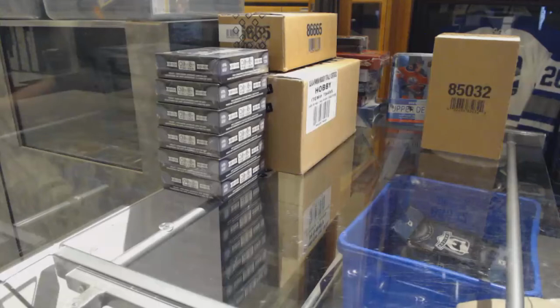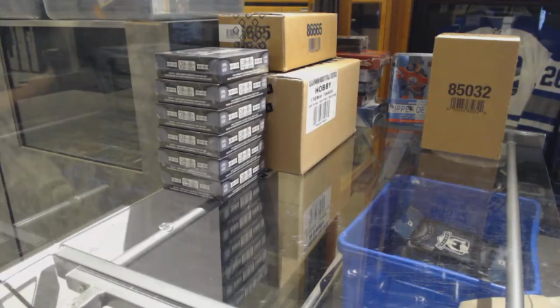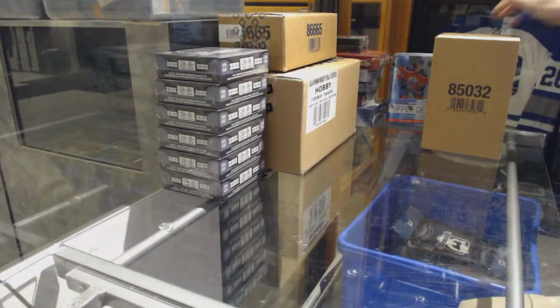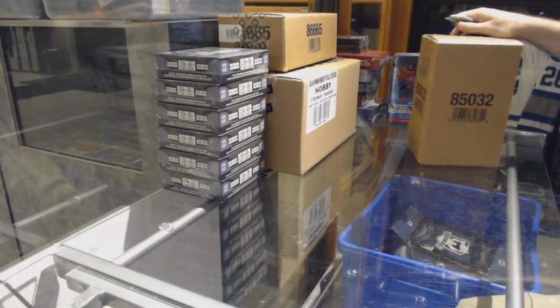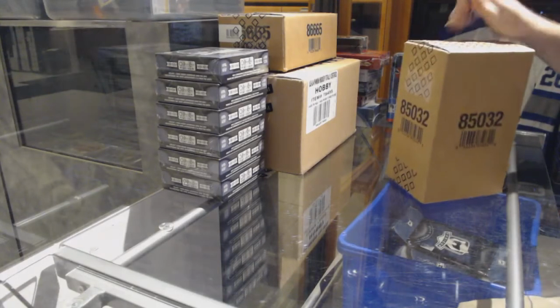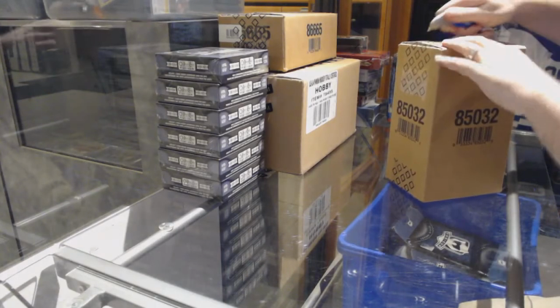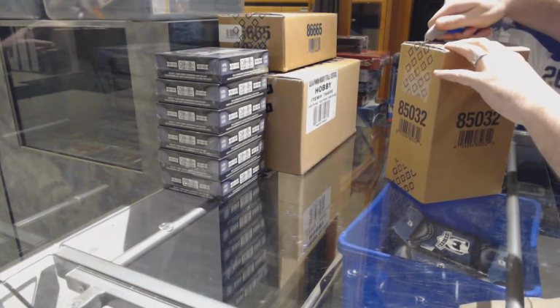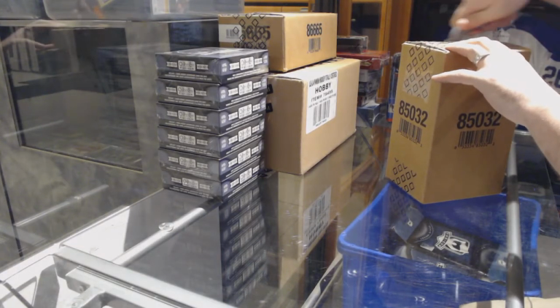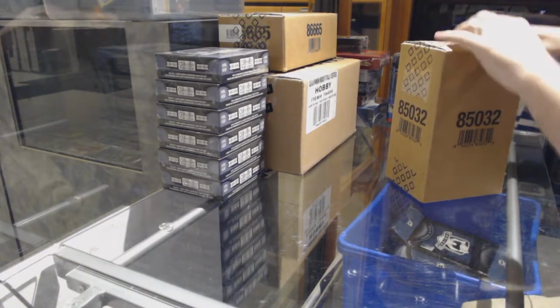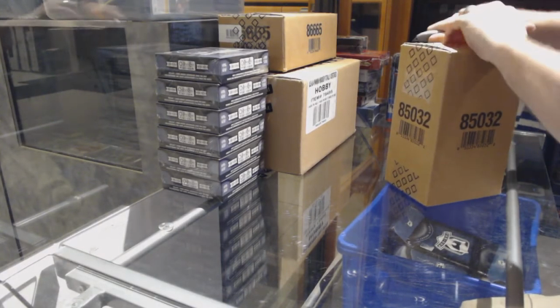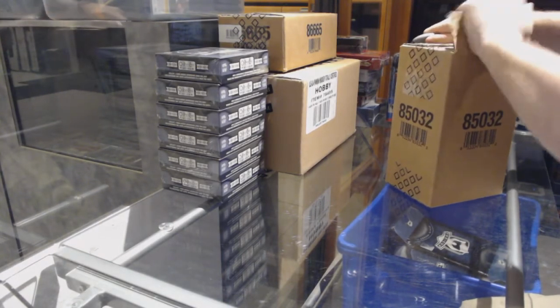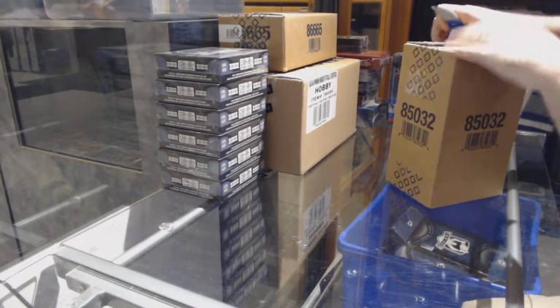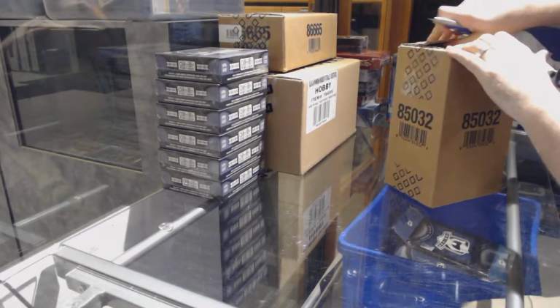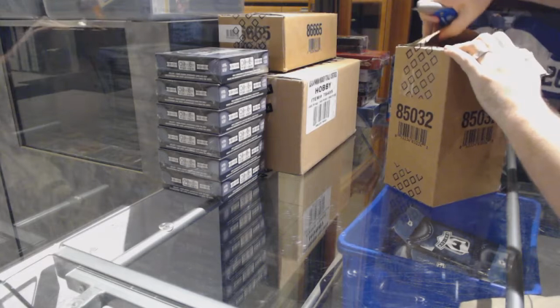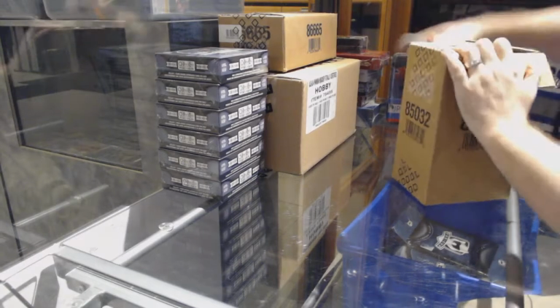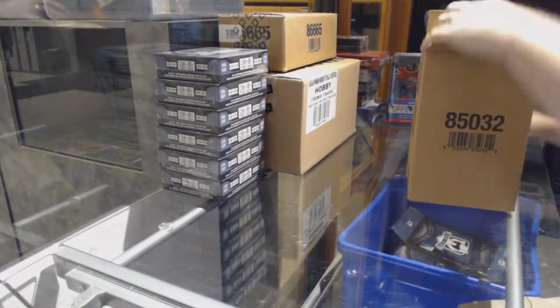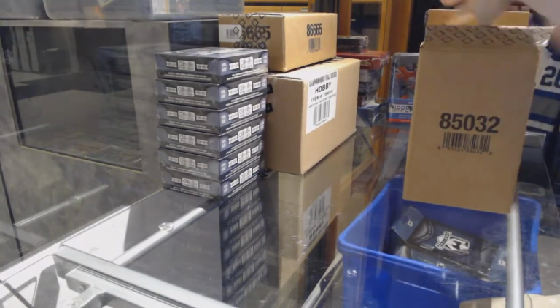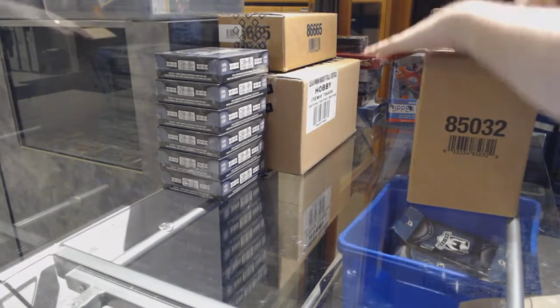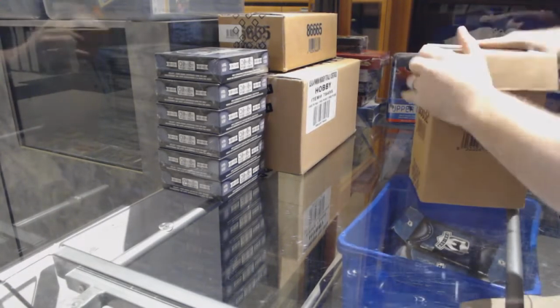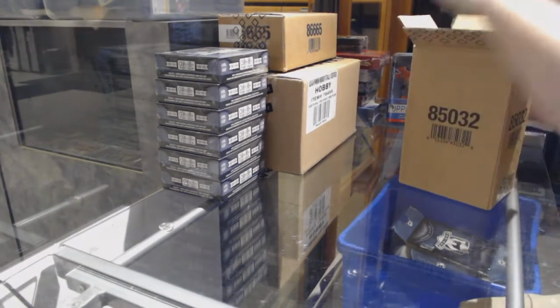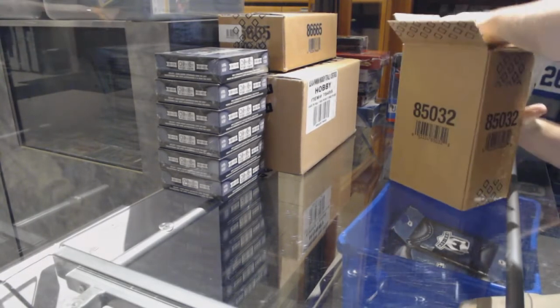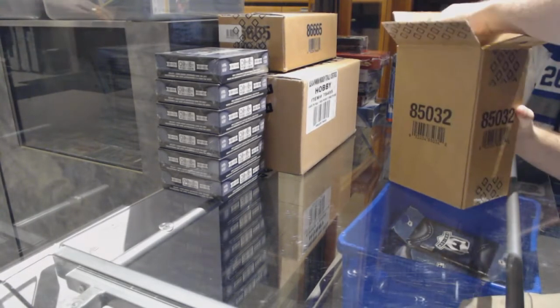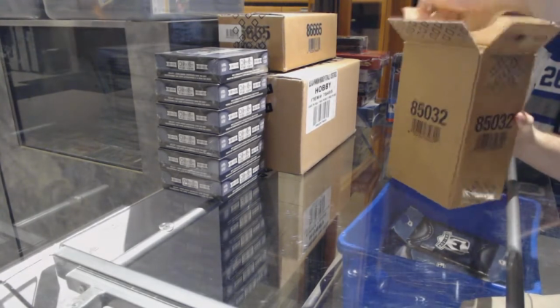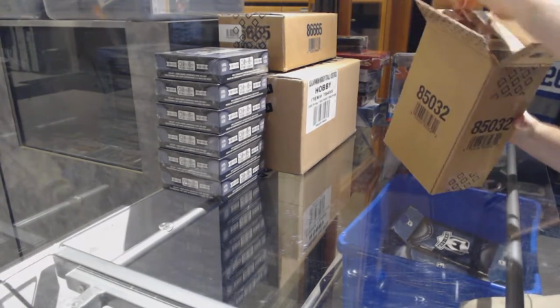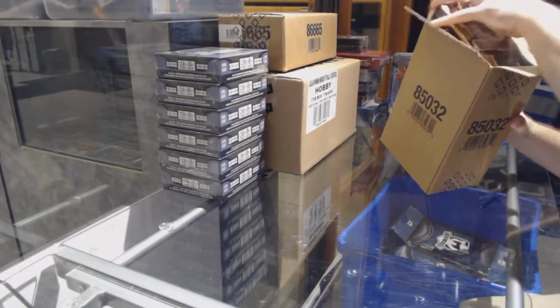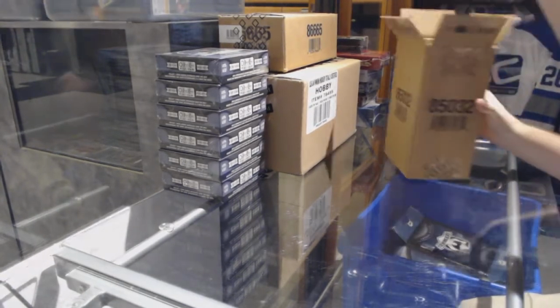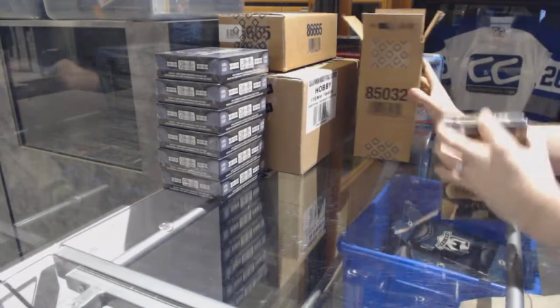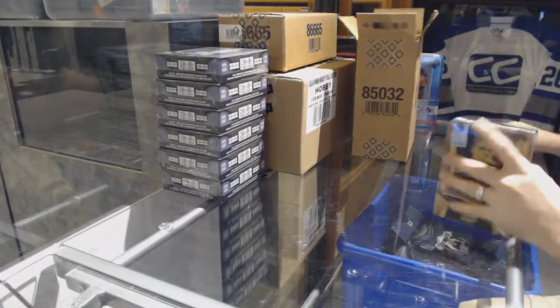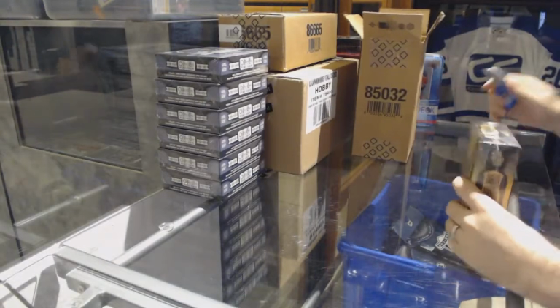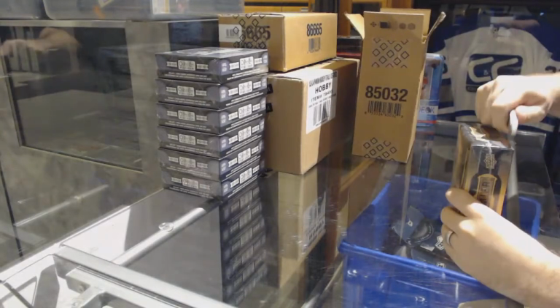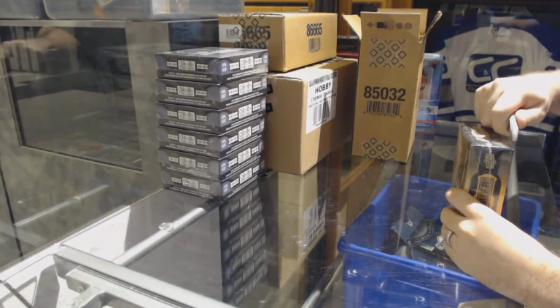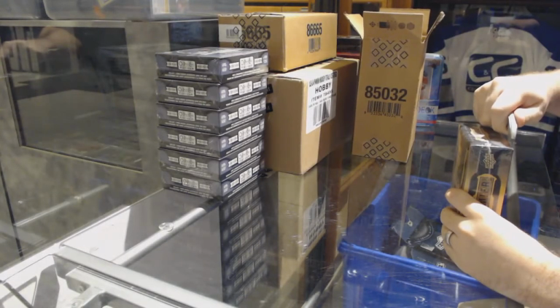Here we go, starting off CNC Break #707065. We have the 2015-16 Premier 5-box case break.